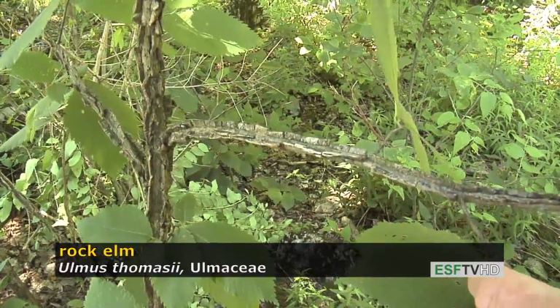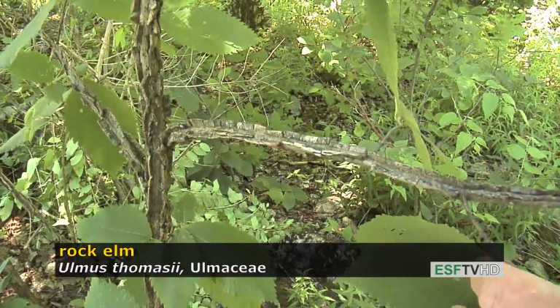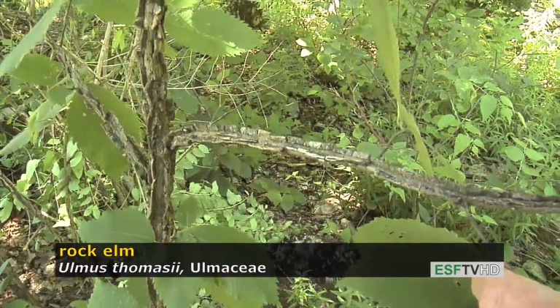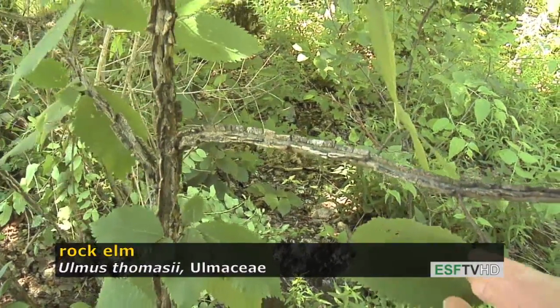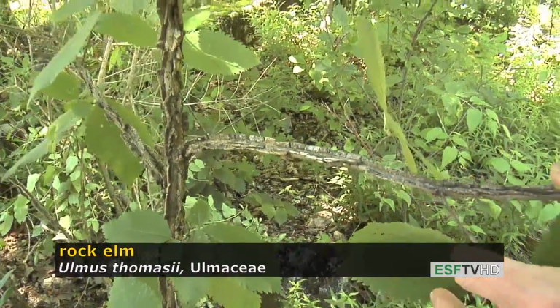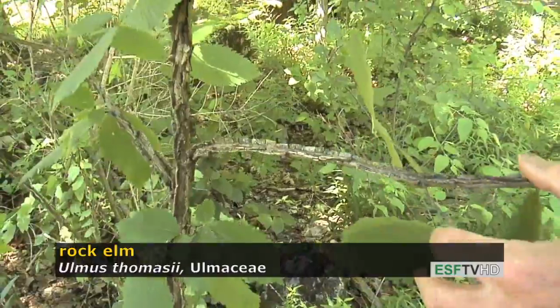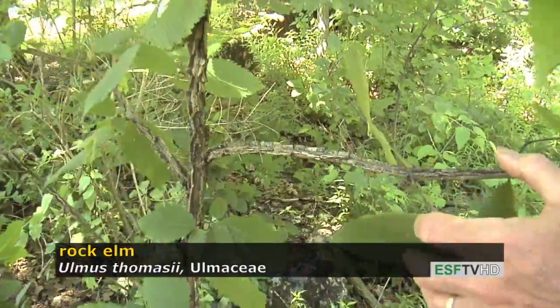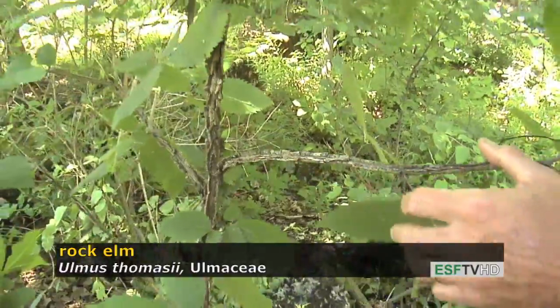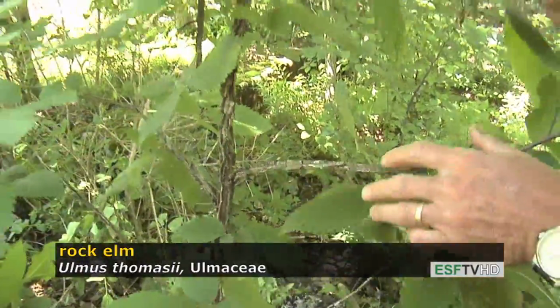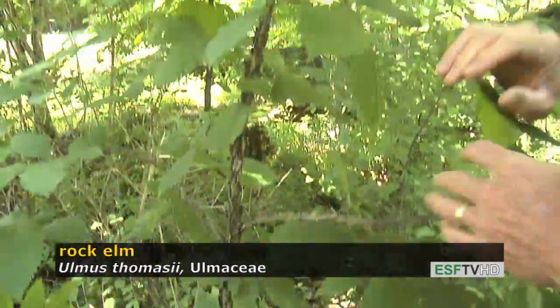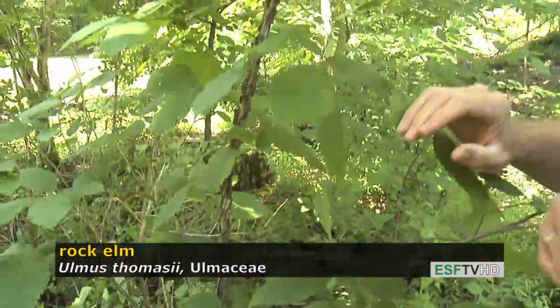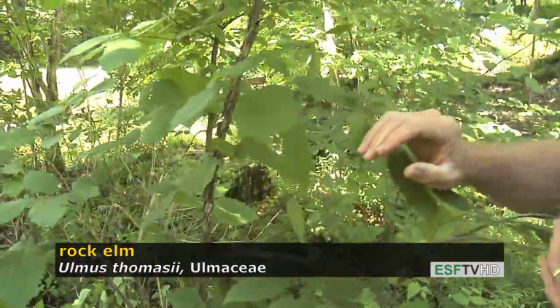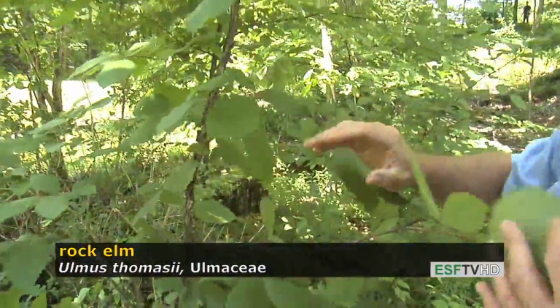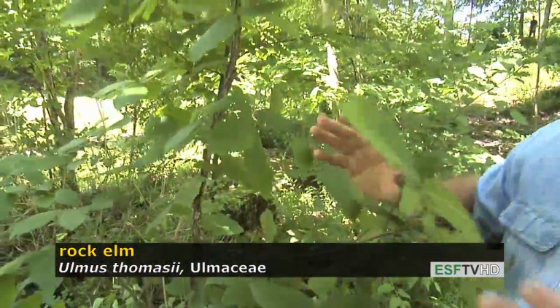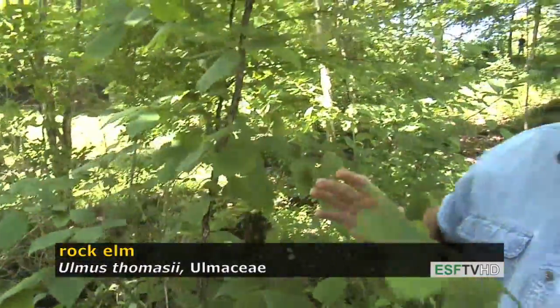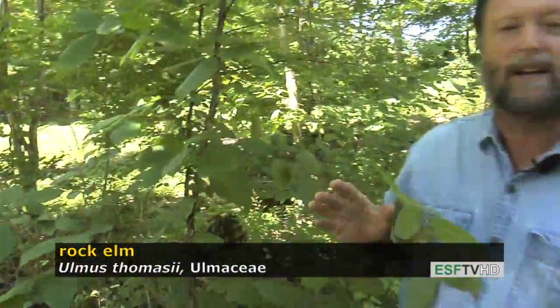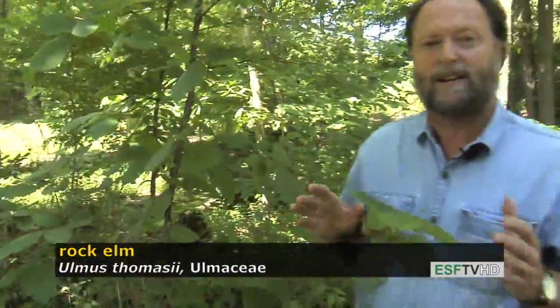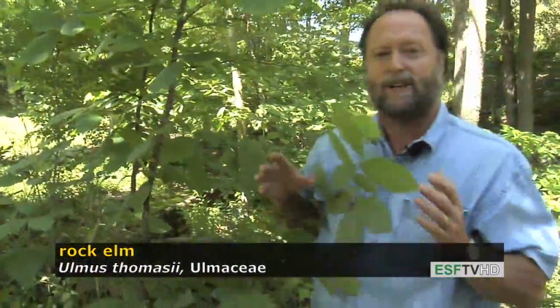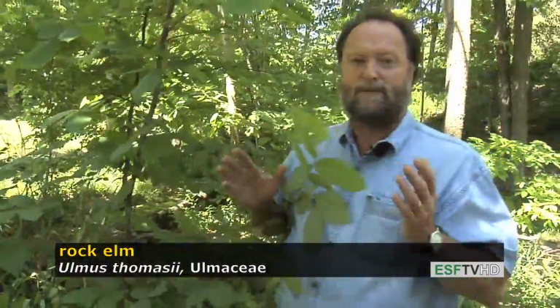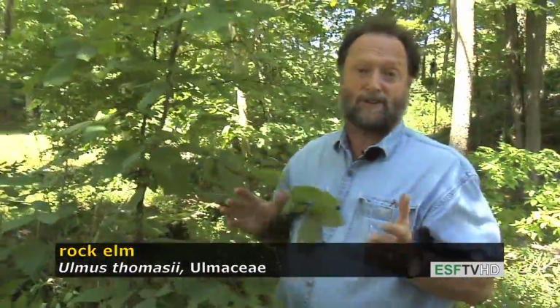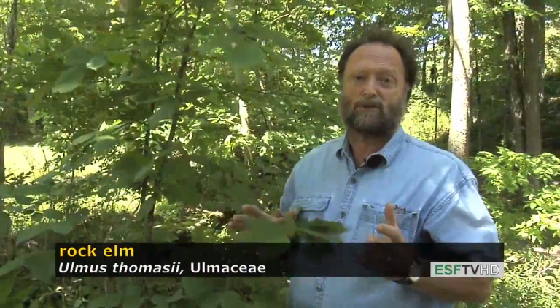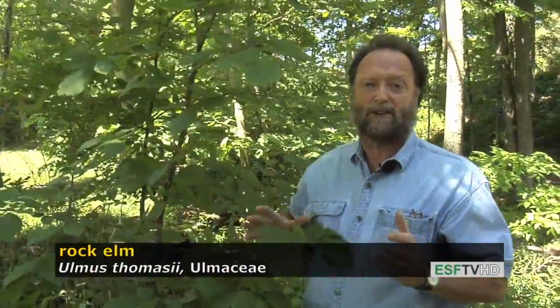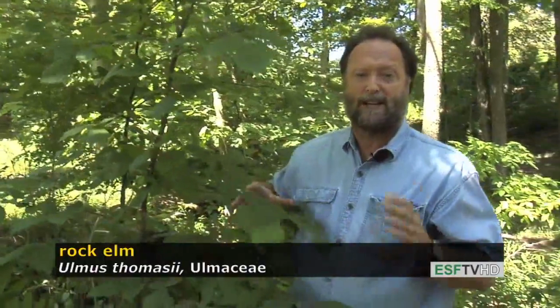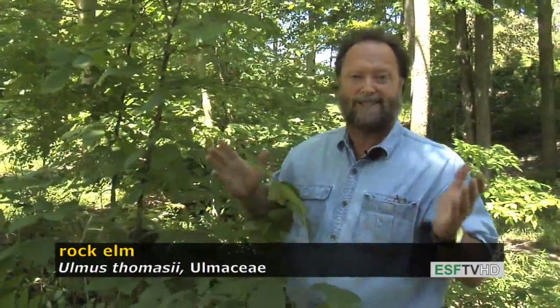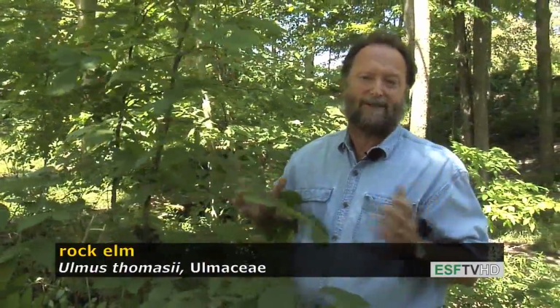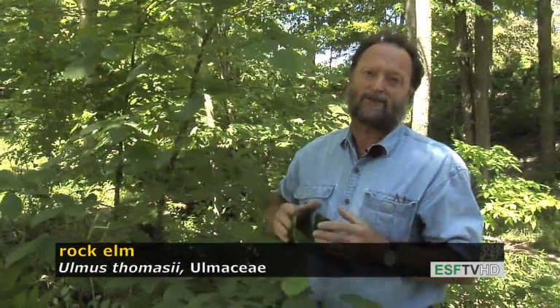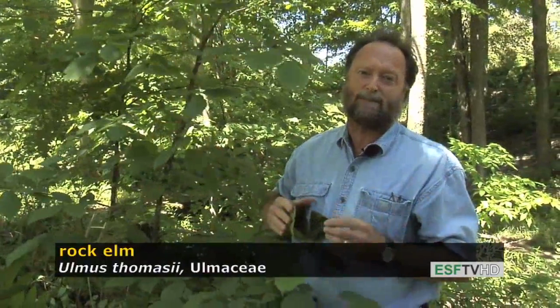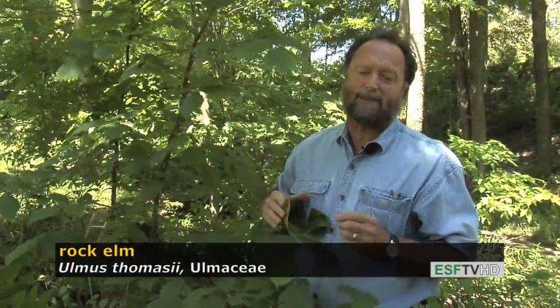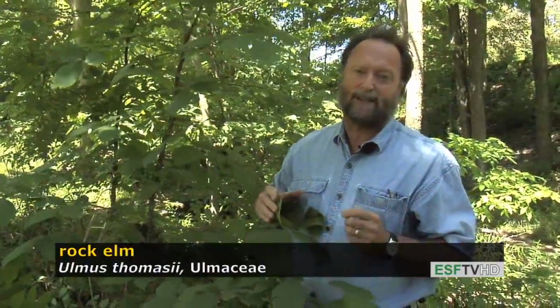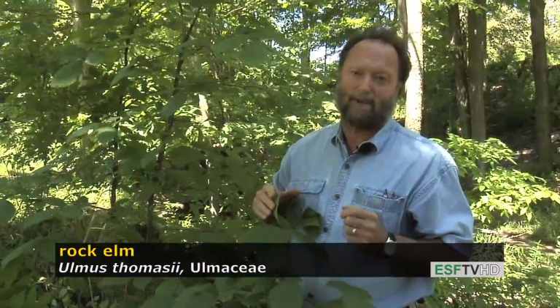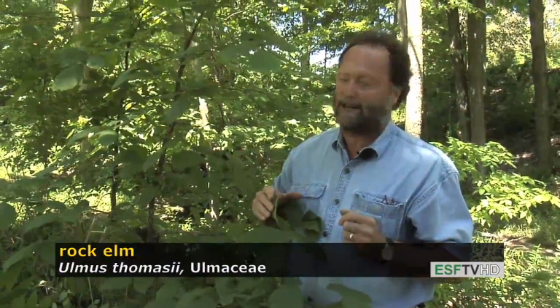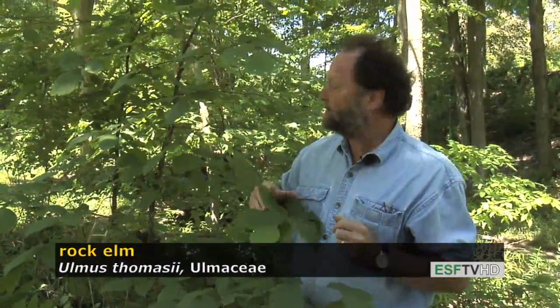This tree, even though it's young, is starting to show what's going to happen with its form. As it gets bigger it will develop a very central leader — it doesn't have the vase-shaped habit of American elm.